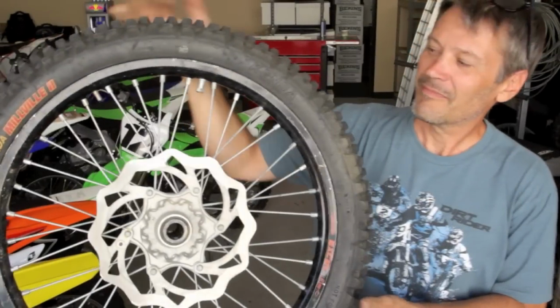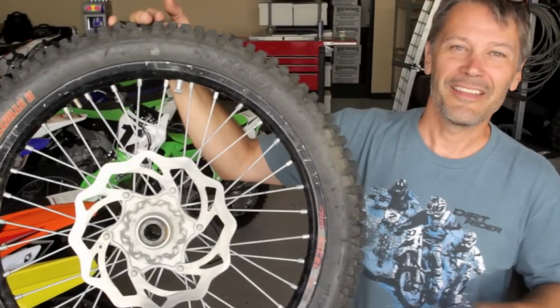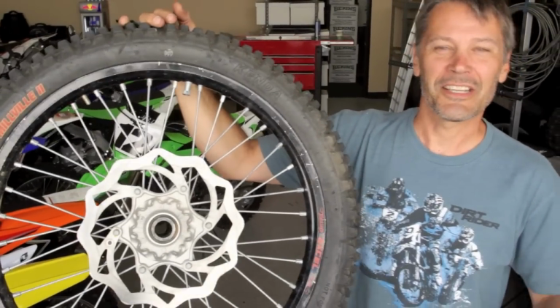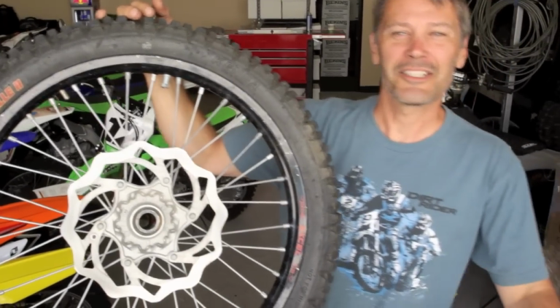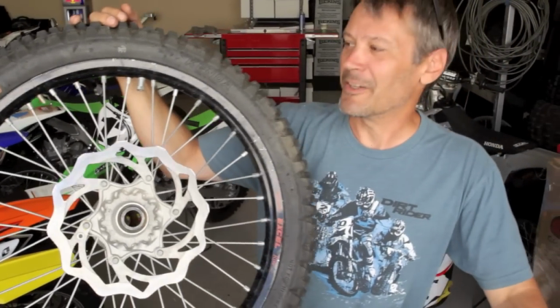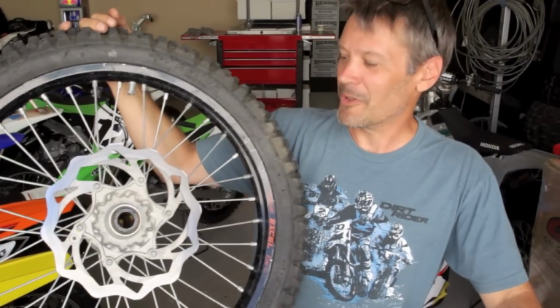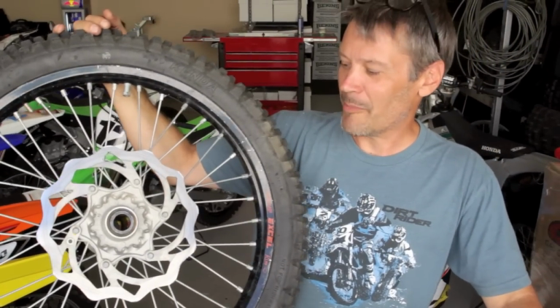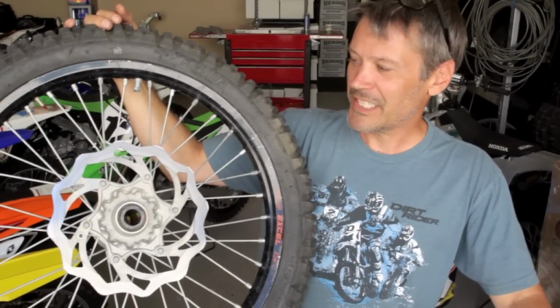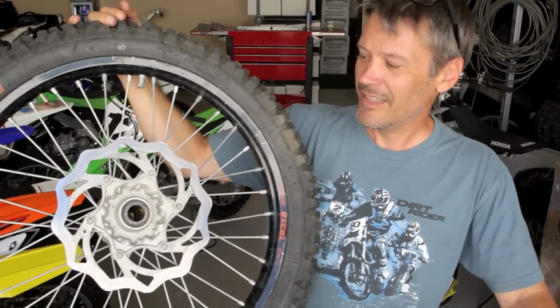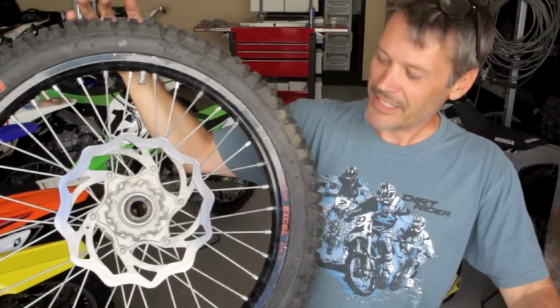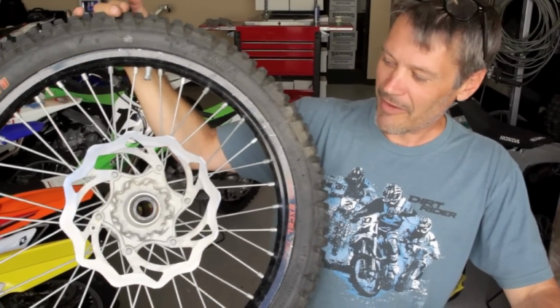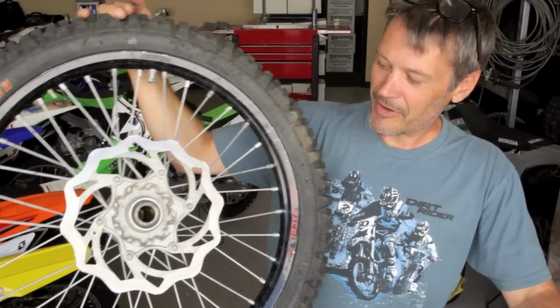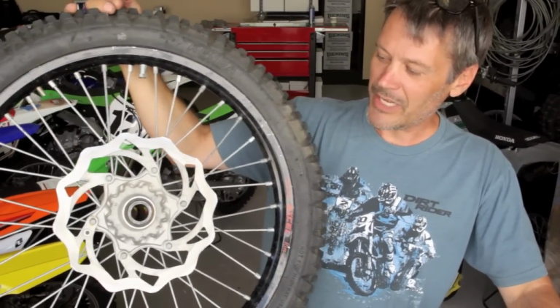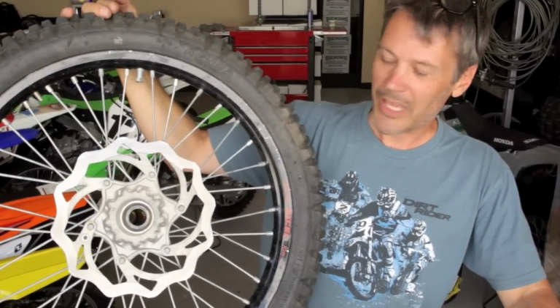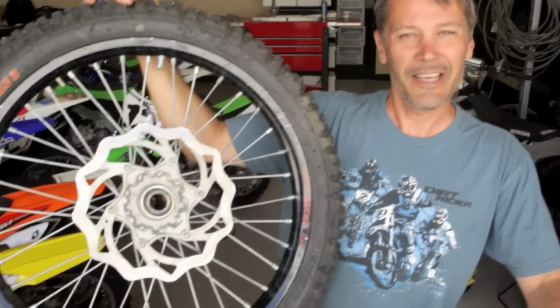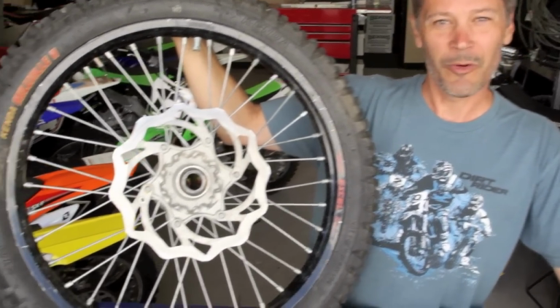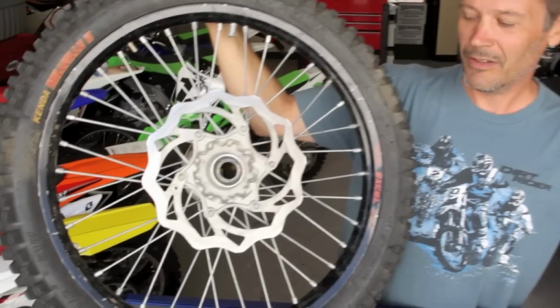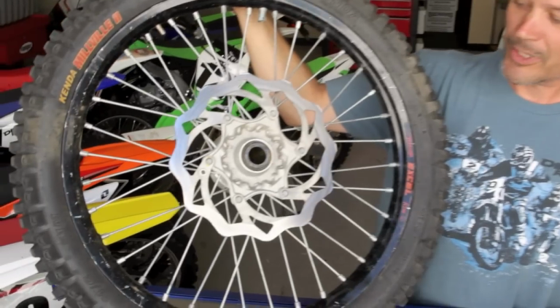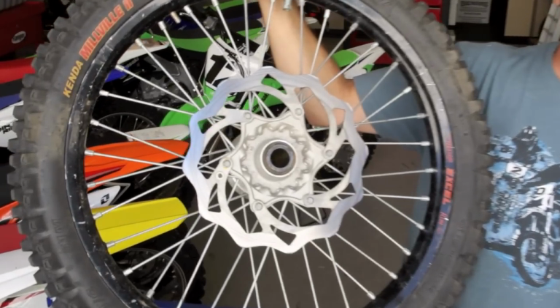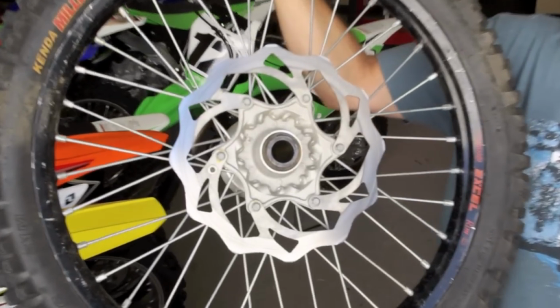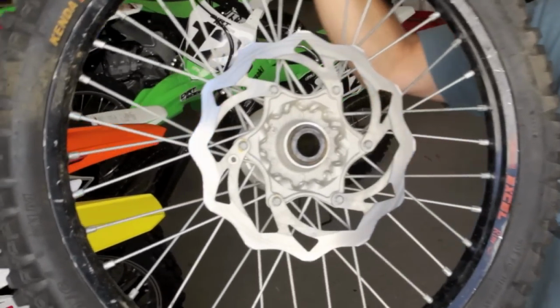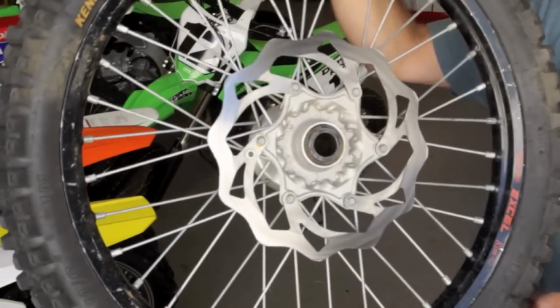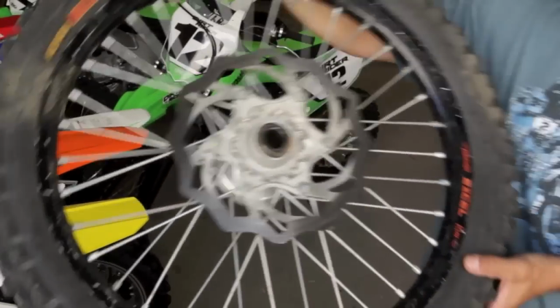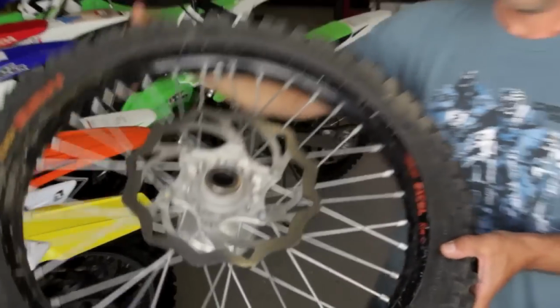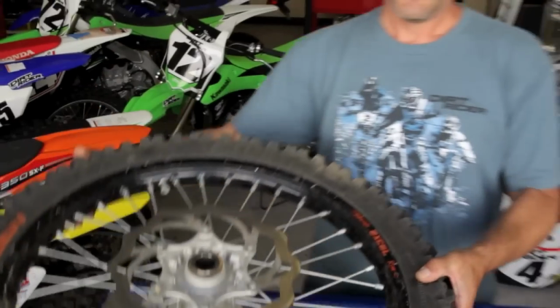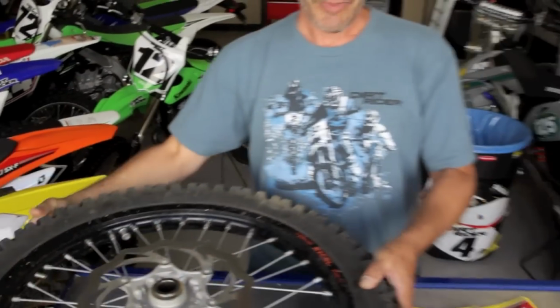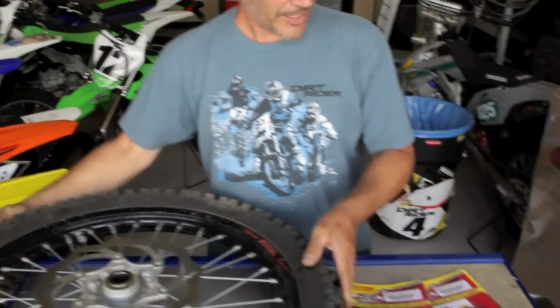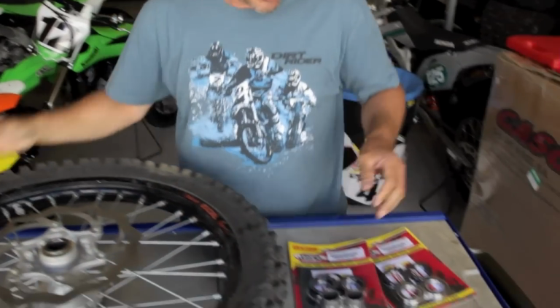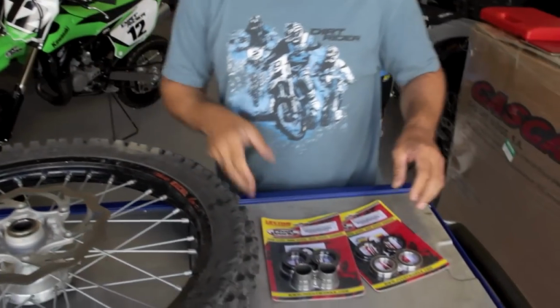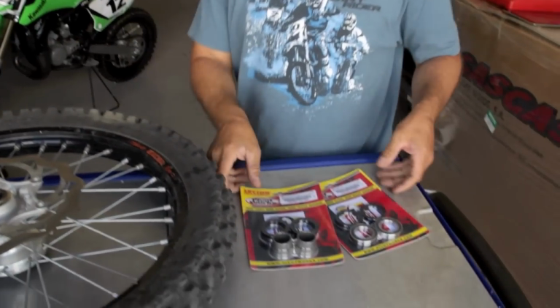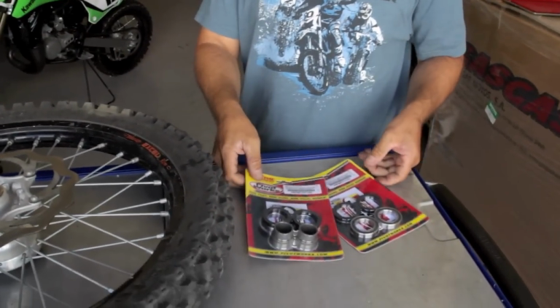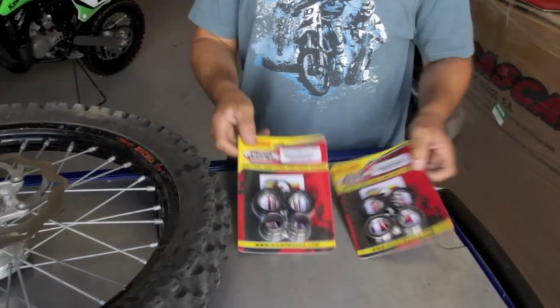This is Scott Gustafson with Dirt Rider Magazine. Today we have a very beat-up KTM front wheel and we're going to show you how to change the wheel bearings. We've got a couple of bearing kits here from PivotWorks.